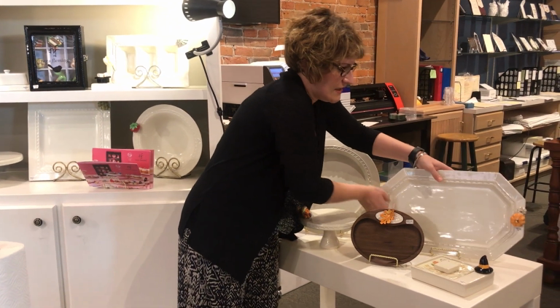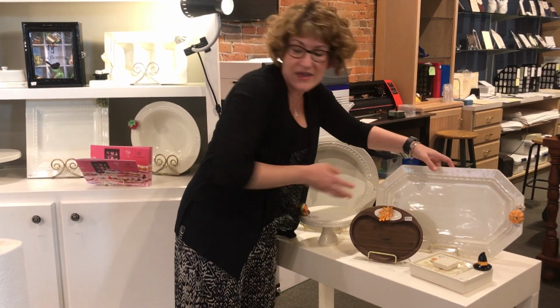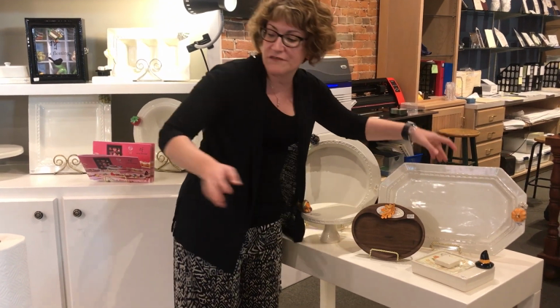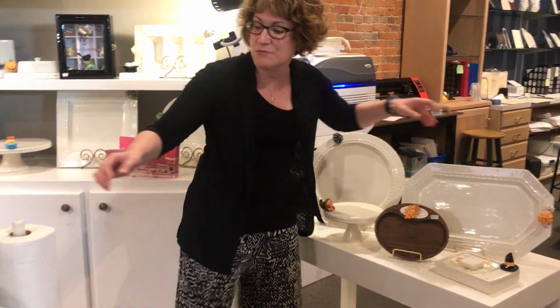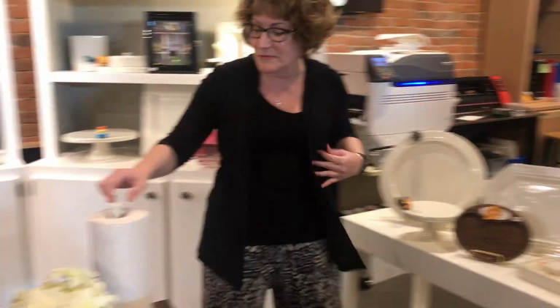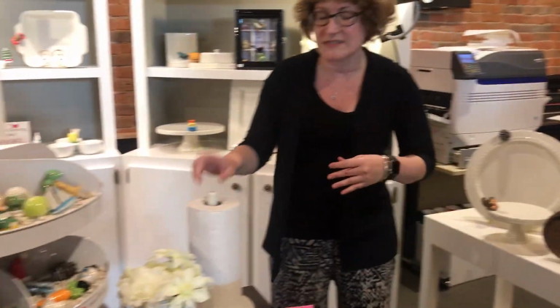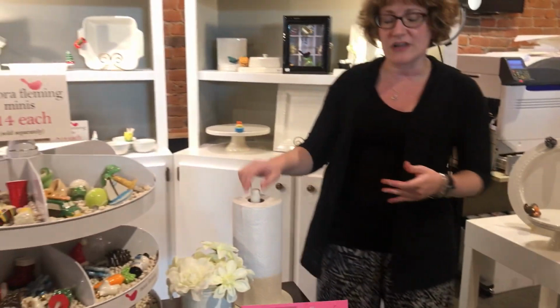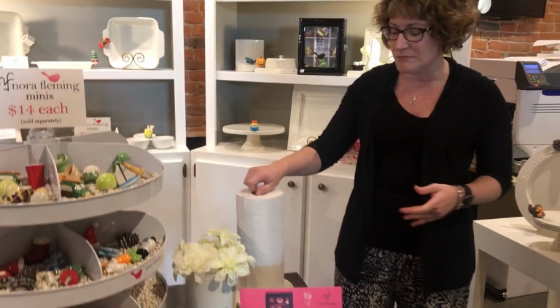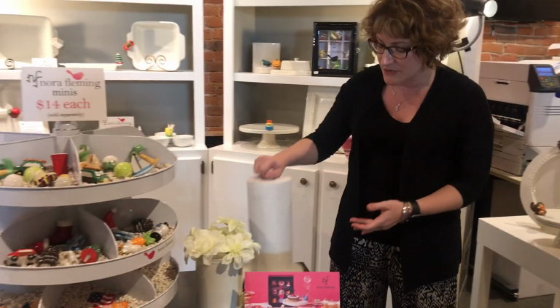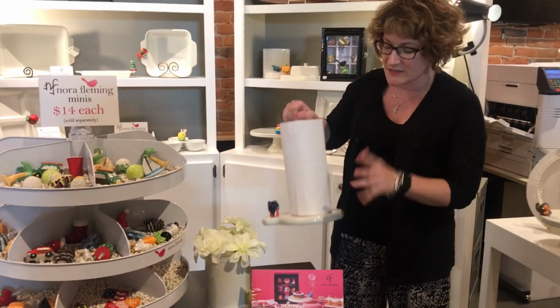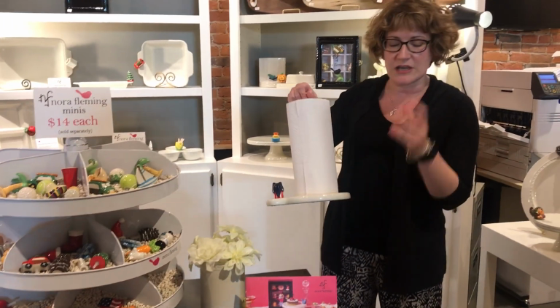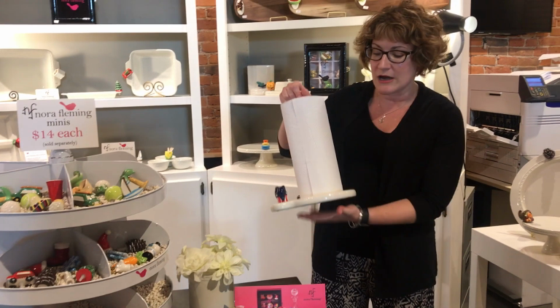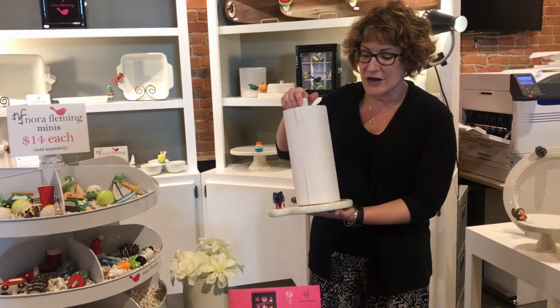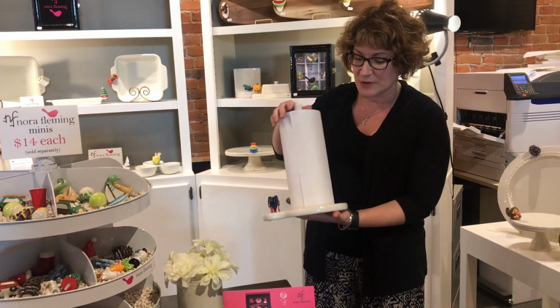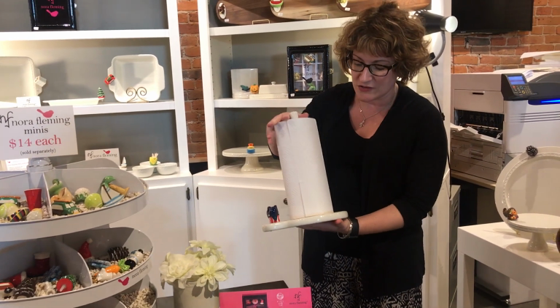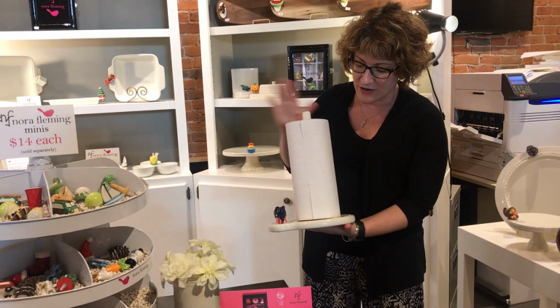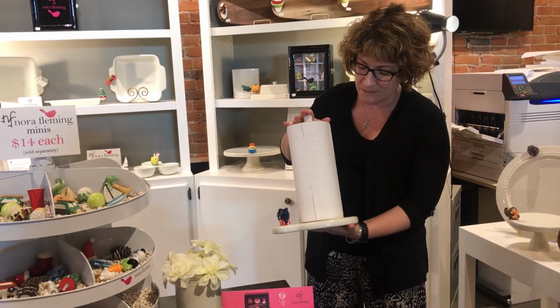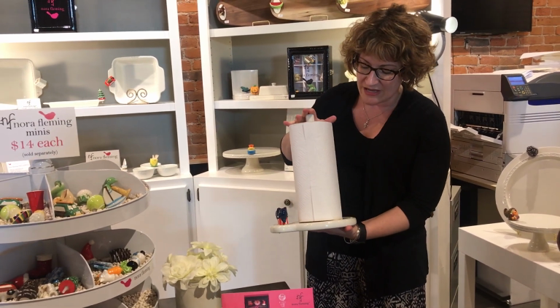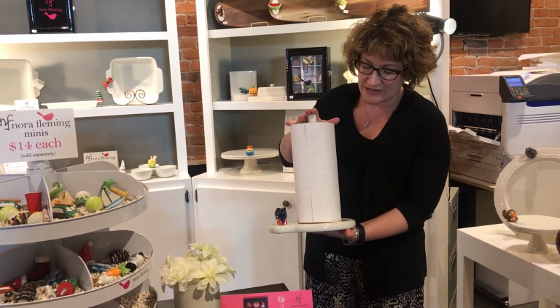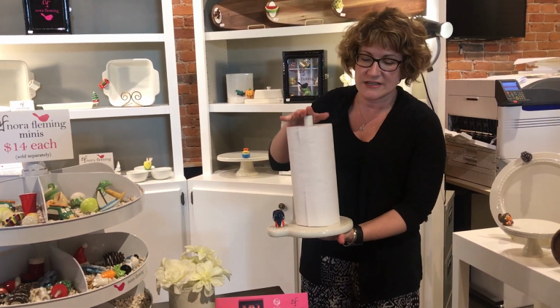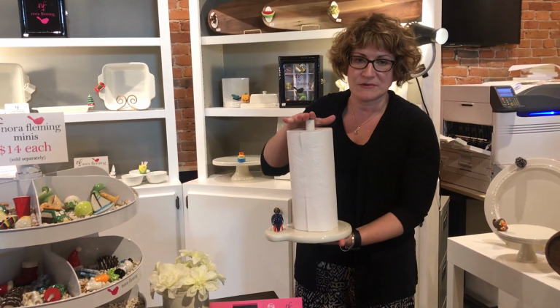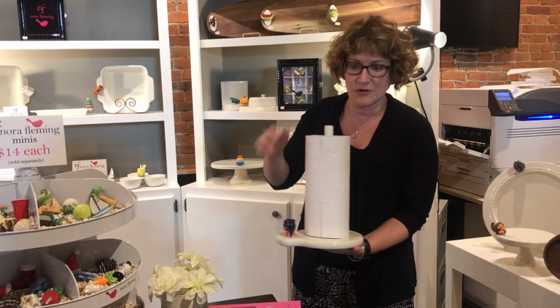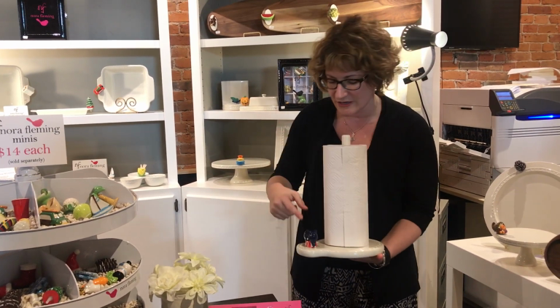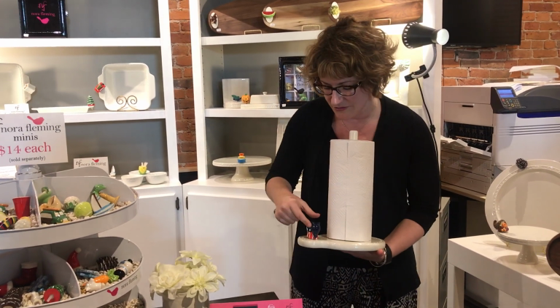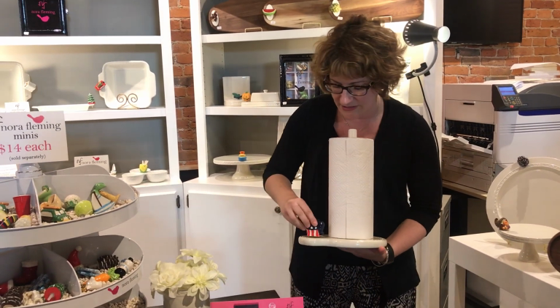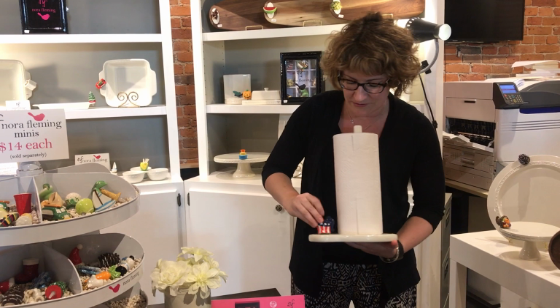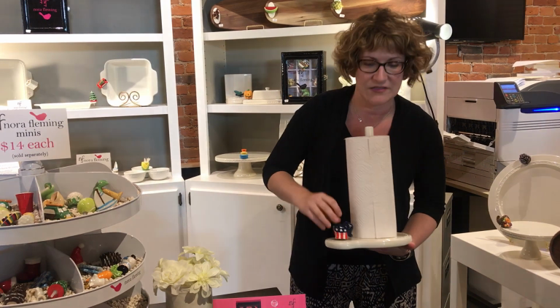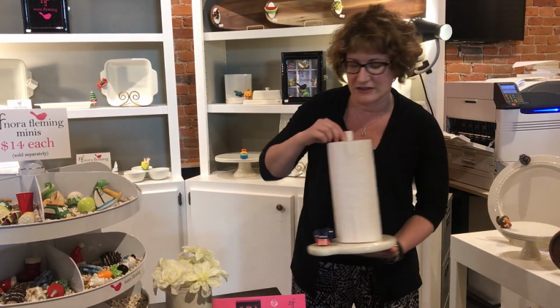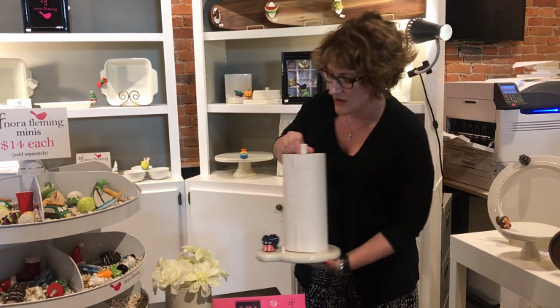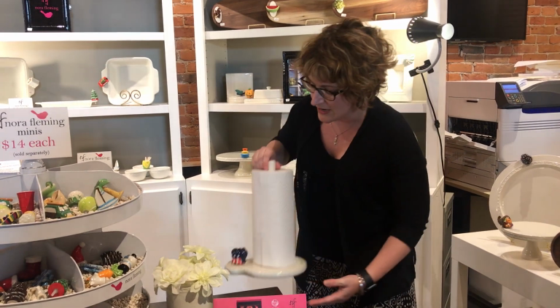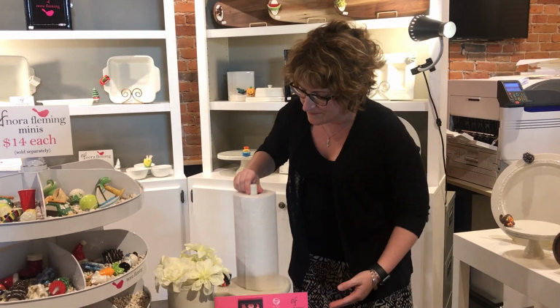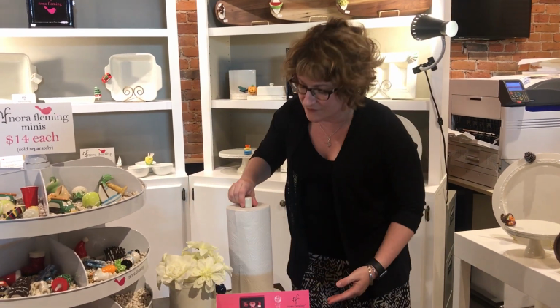One of their new melamine pieces — they have a couple of melamine pieces that are not ceramic so they aren't breakable — is this paper towel holder. How cute is this? Here we've got the little elephant.